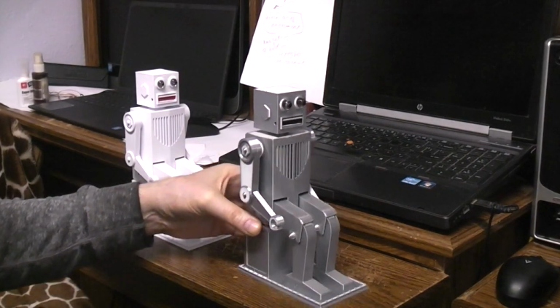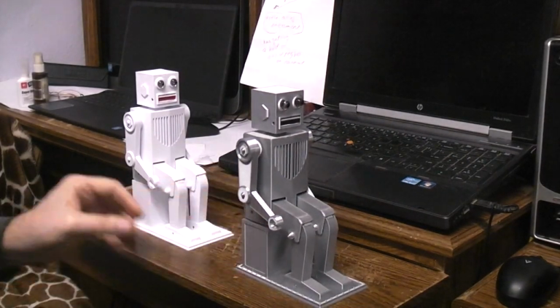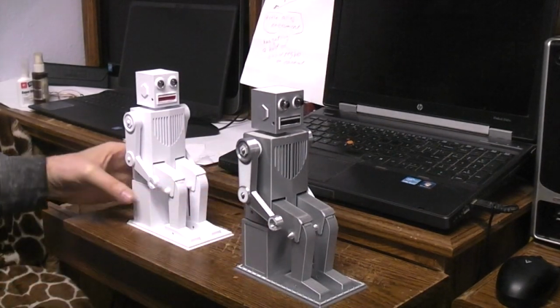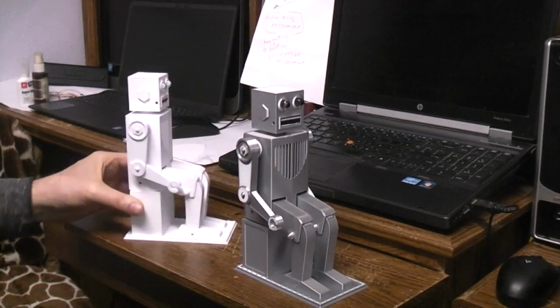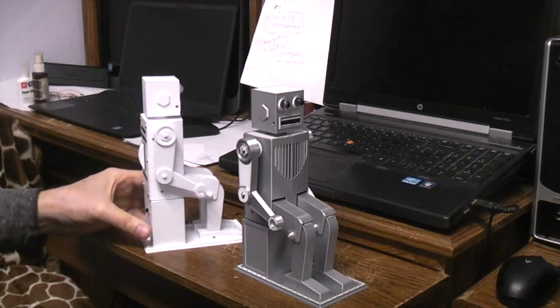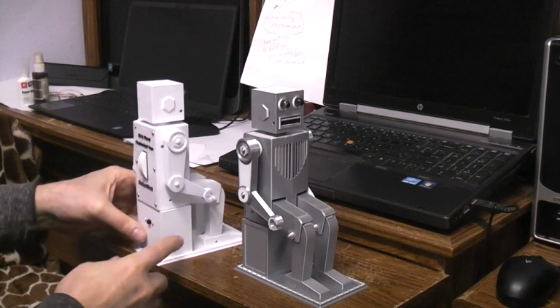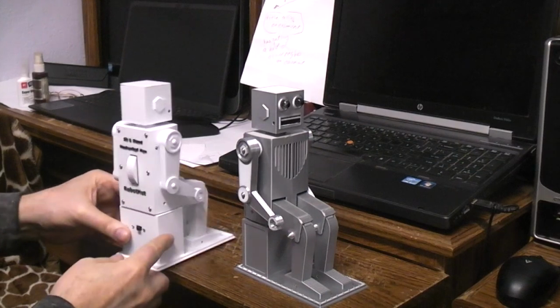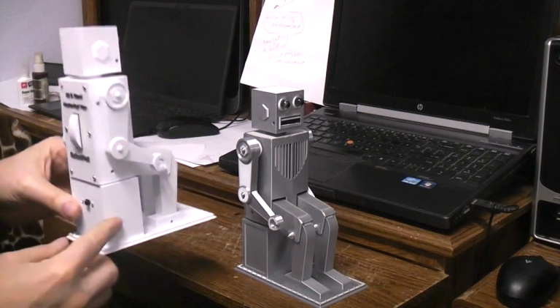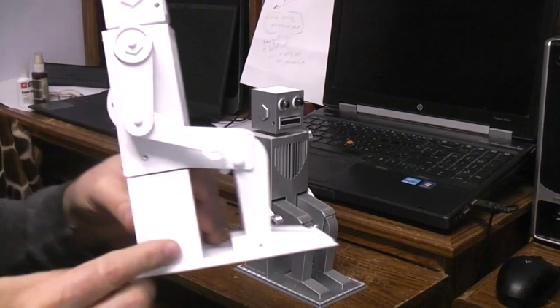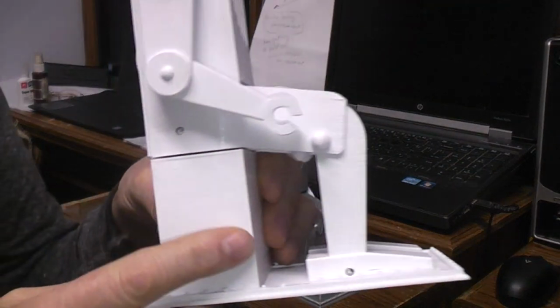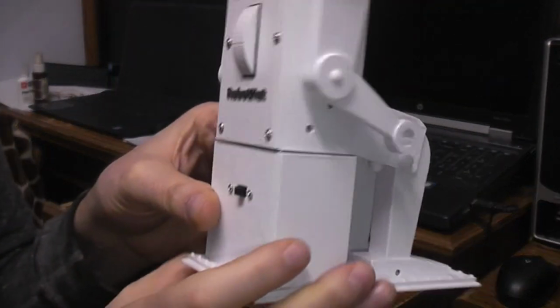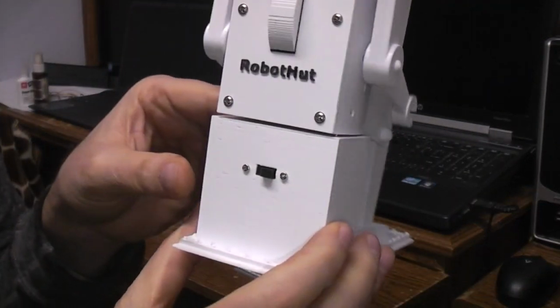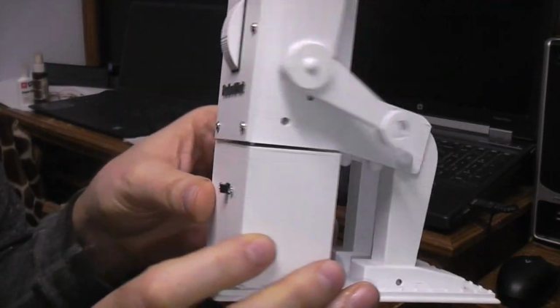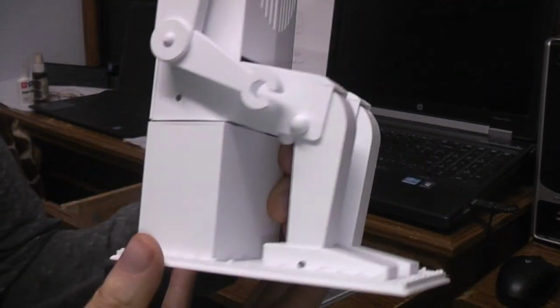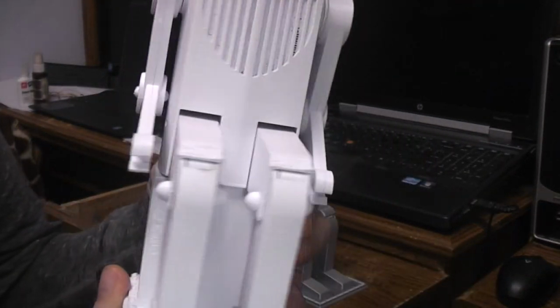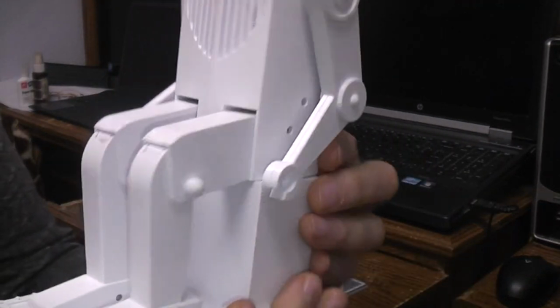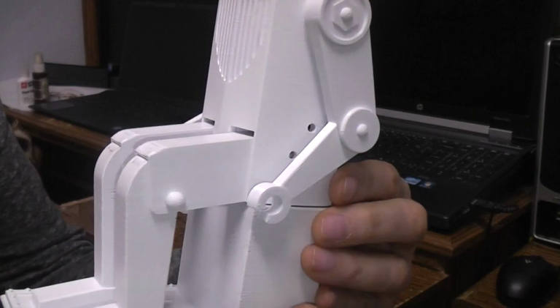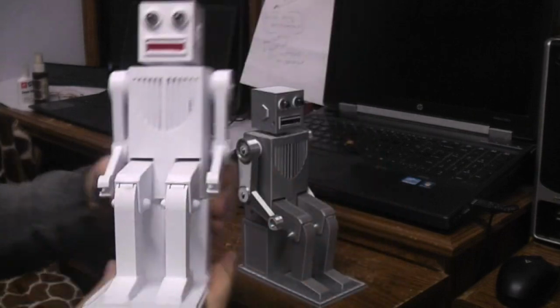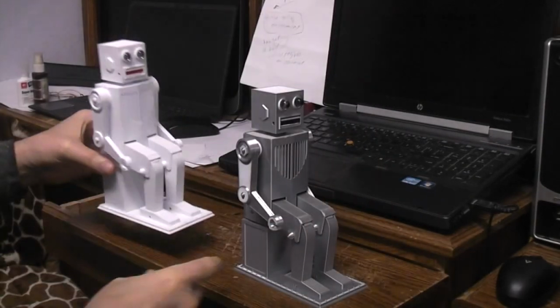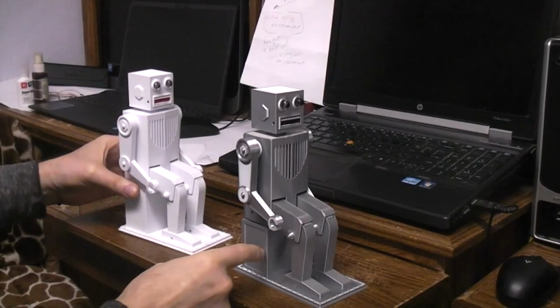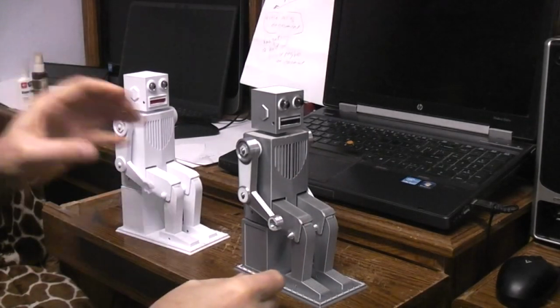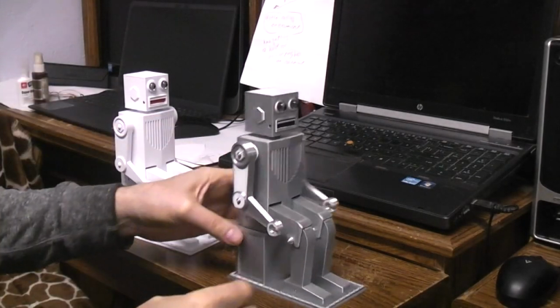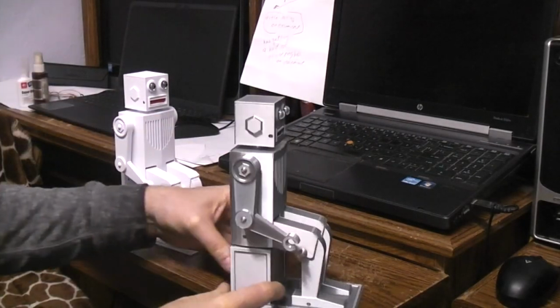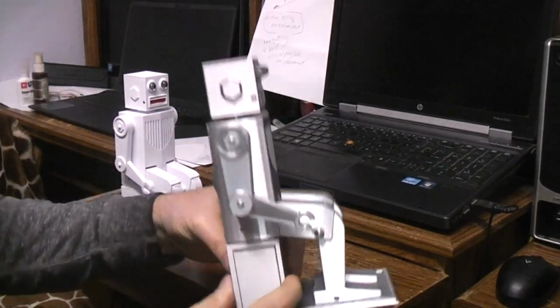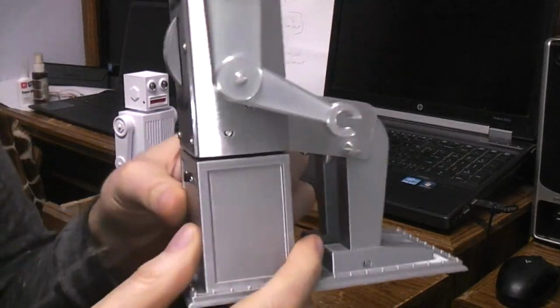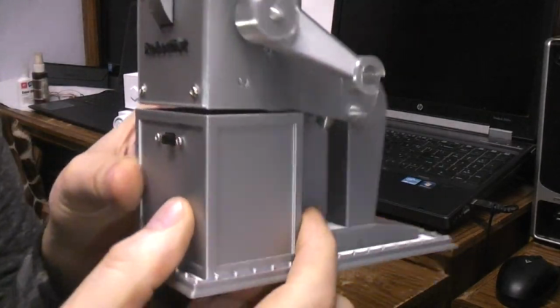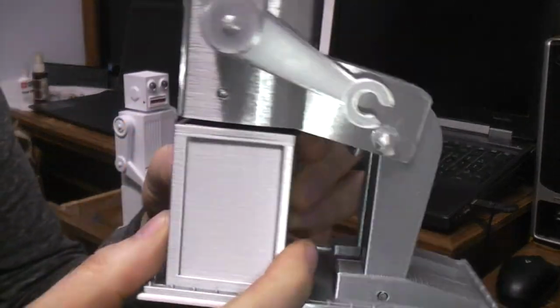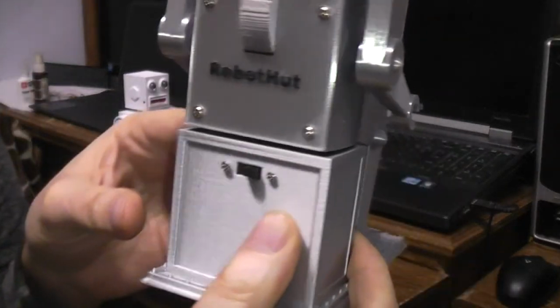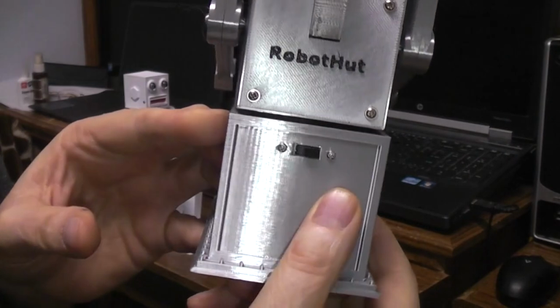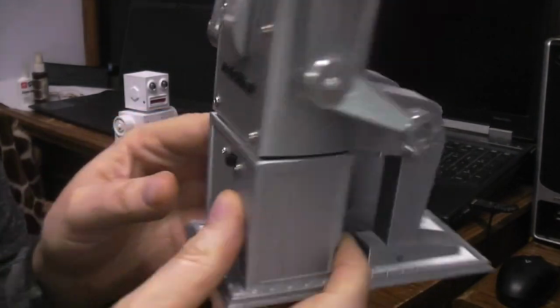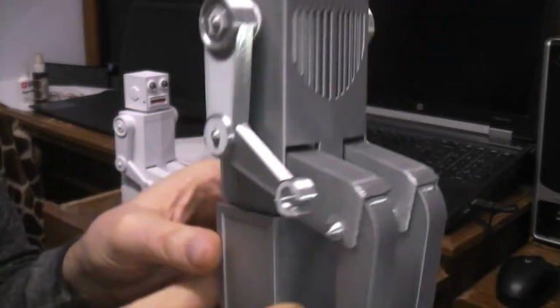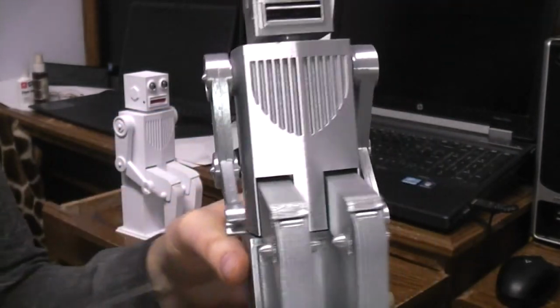I also added some more details to it. On the white one, the box he's sitting on is just a plain box, nothing to it. On this one, I added some ridges and more details to the box.